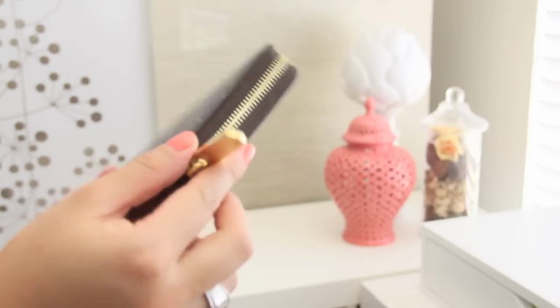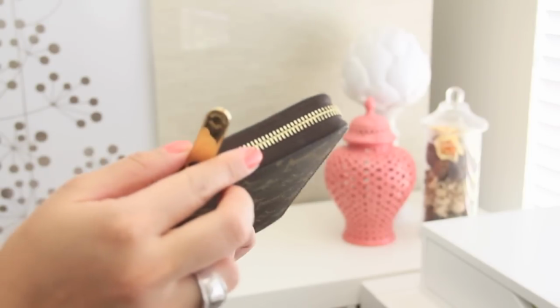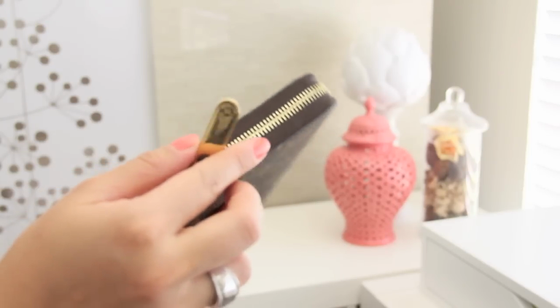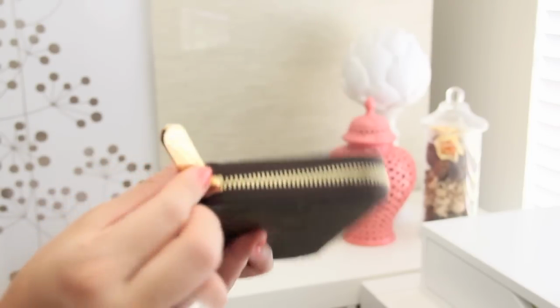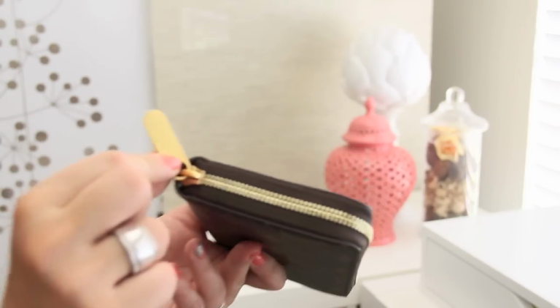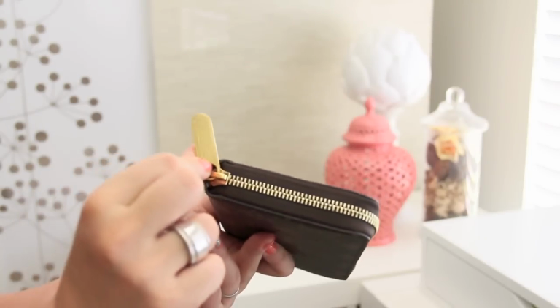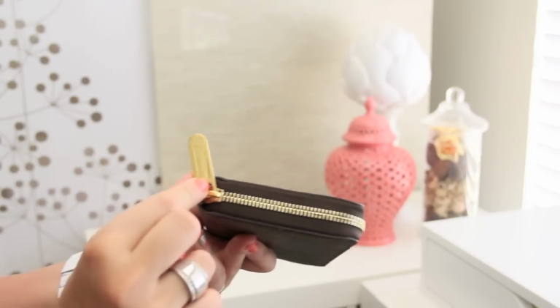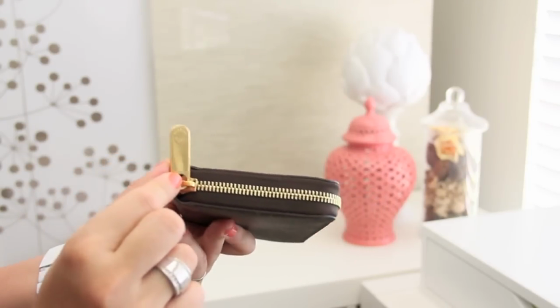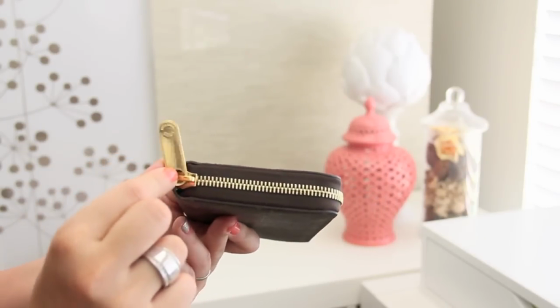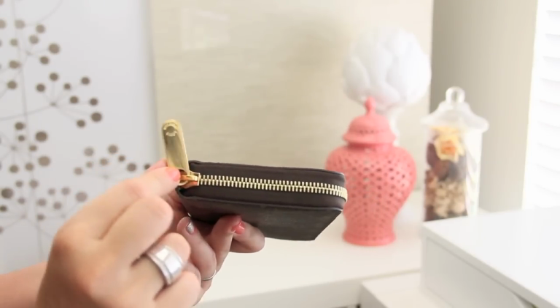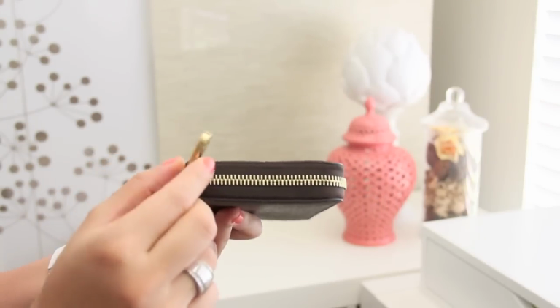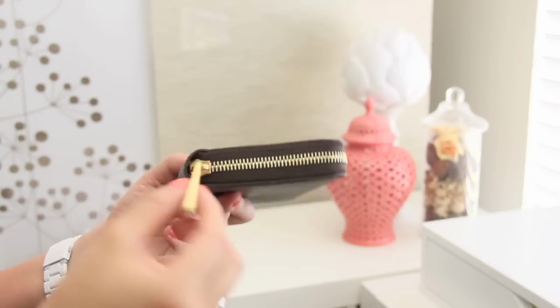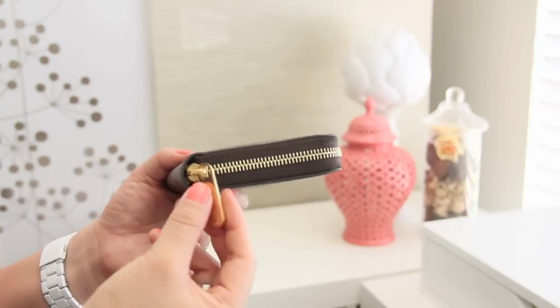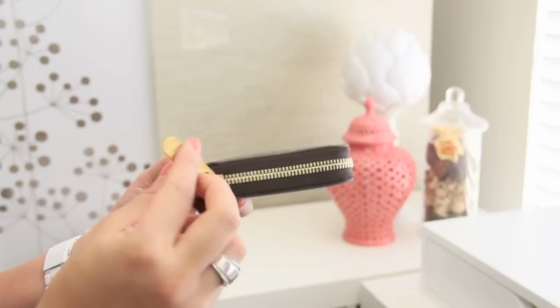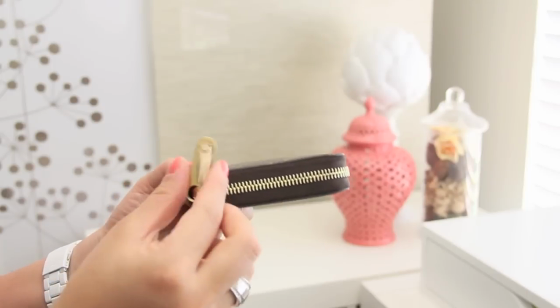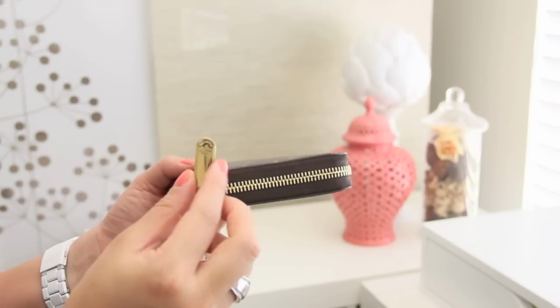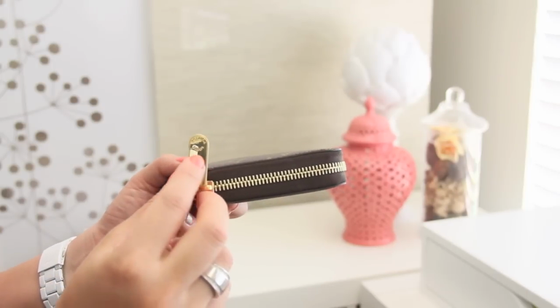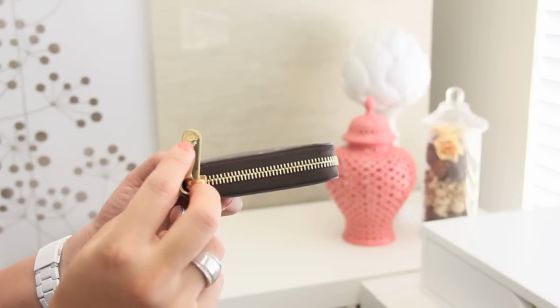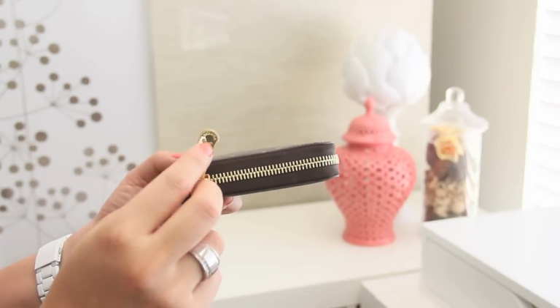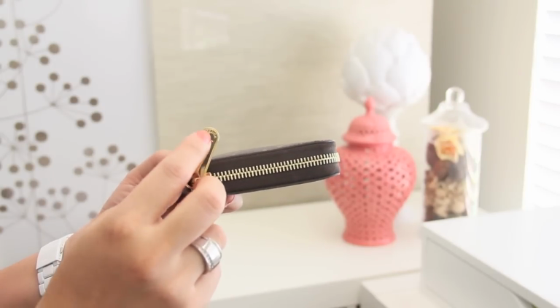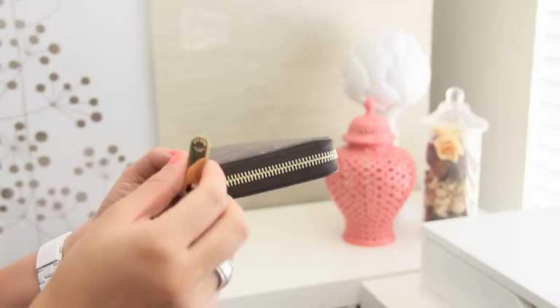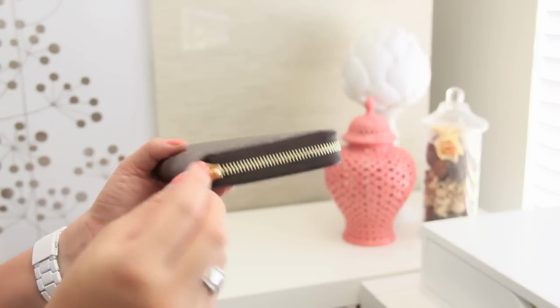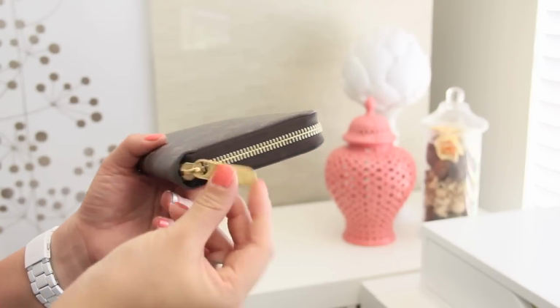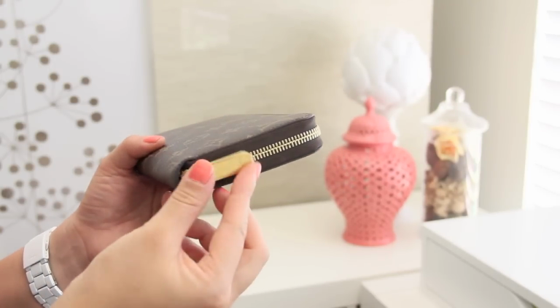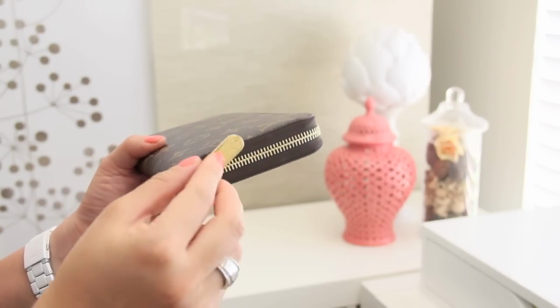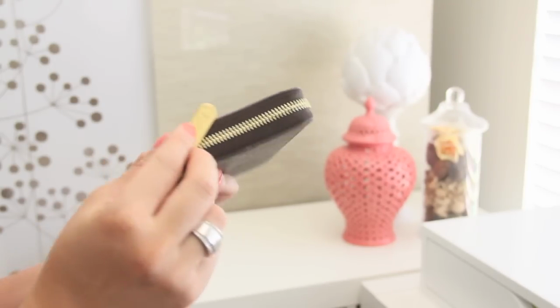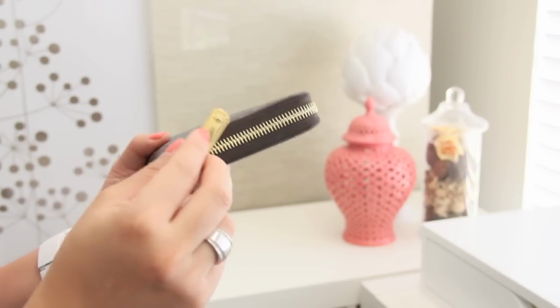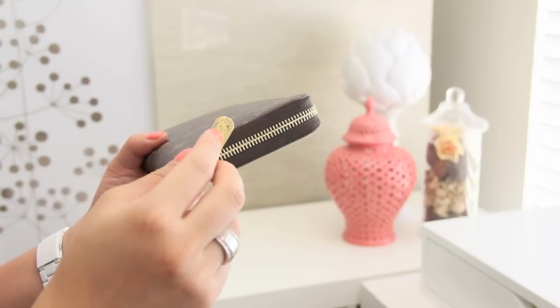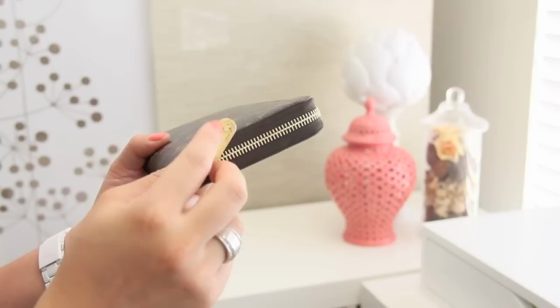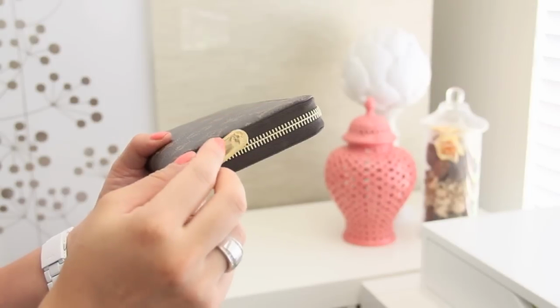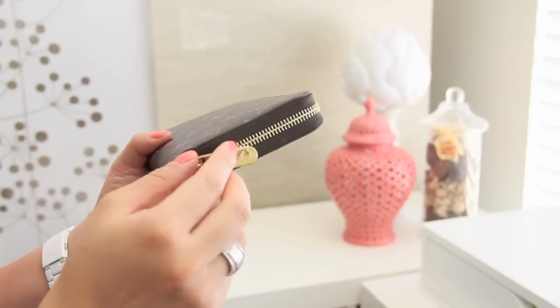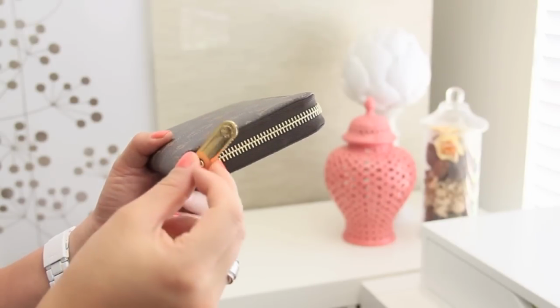When you look at the zipper pull, it's actually pretty chunky, pretty big, and I love that about it. It also has a Louis Vuitton logo printed right here and on the other side, and that's how you can also know that it's authentic.